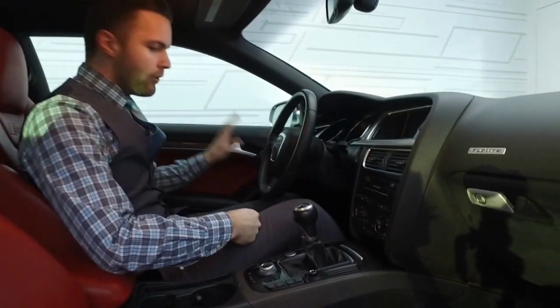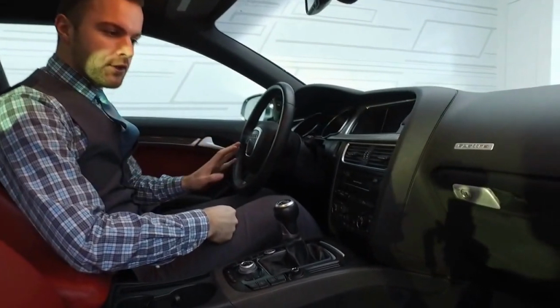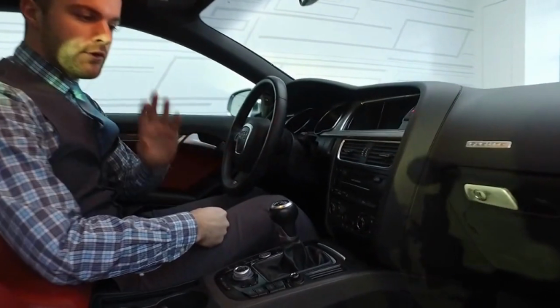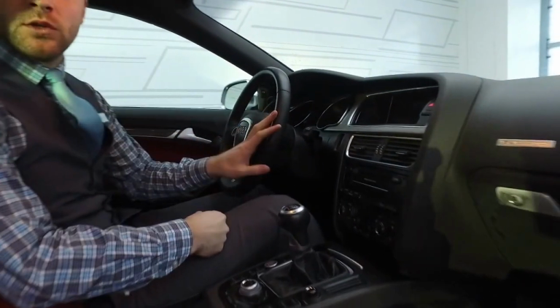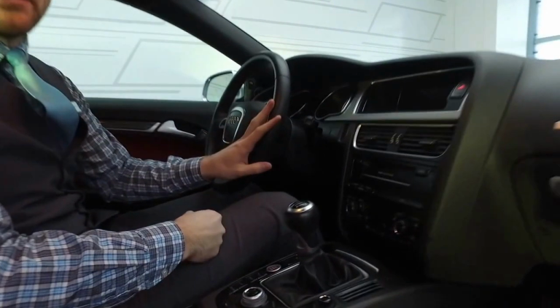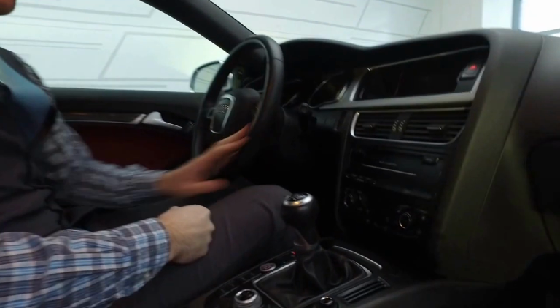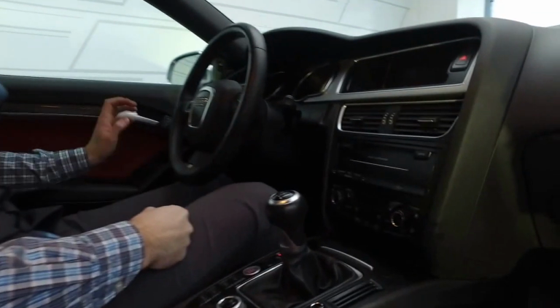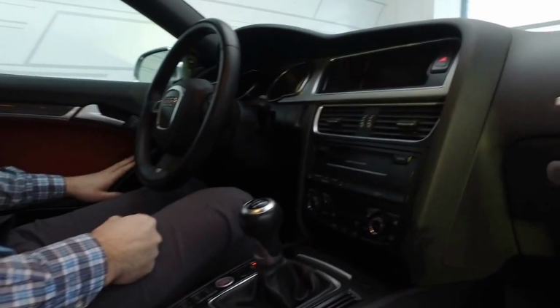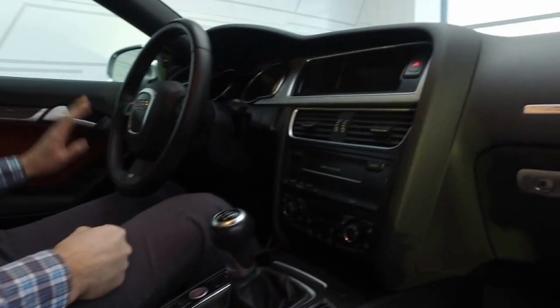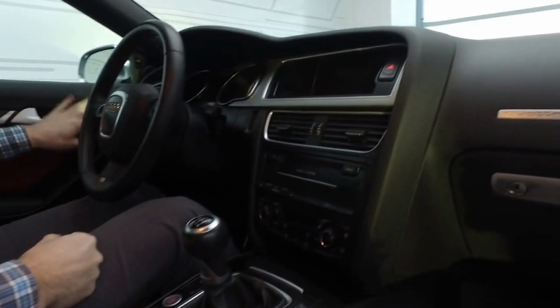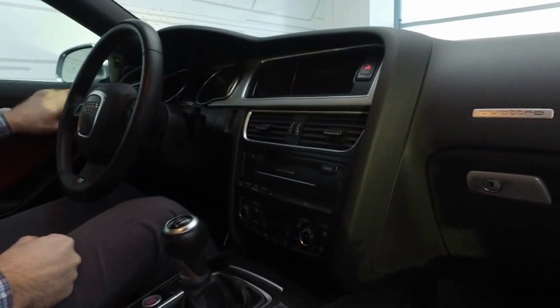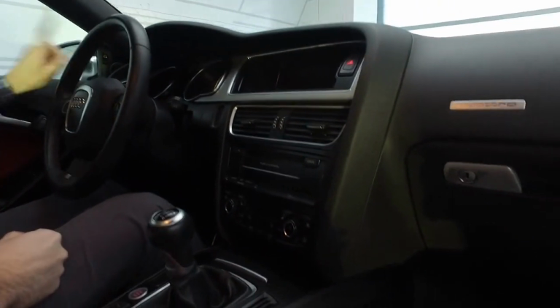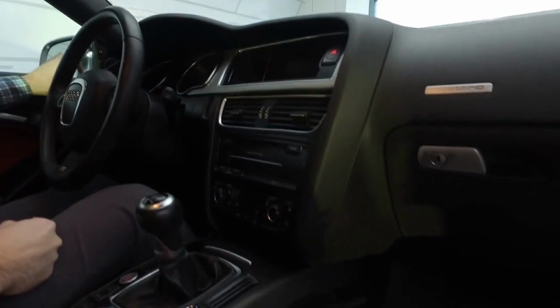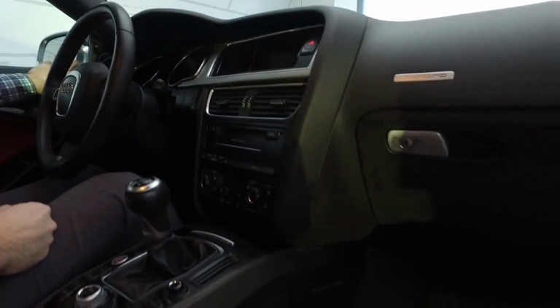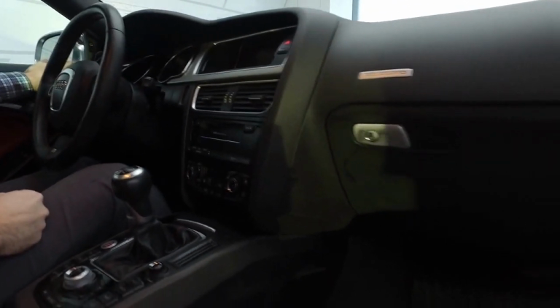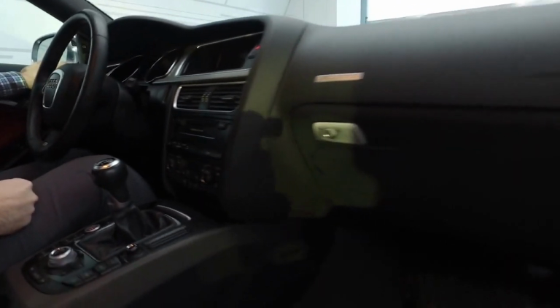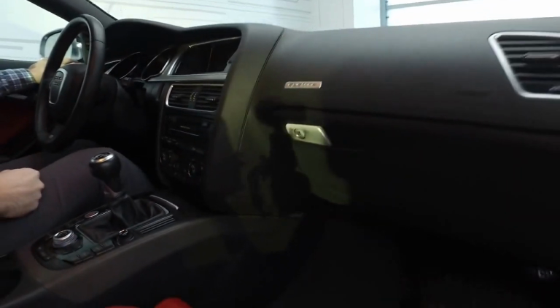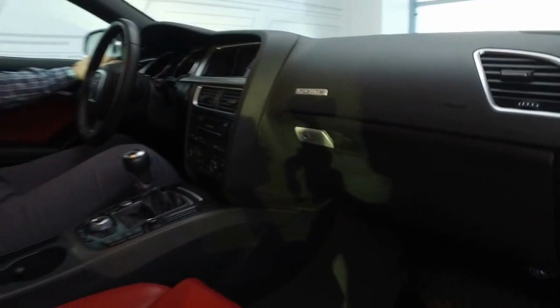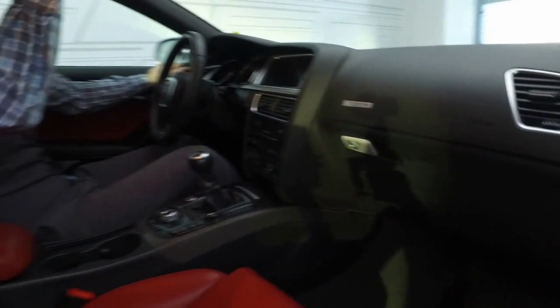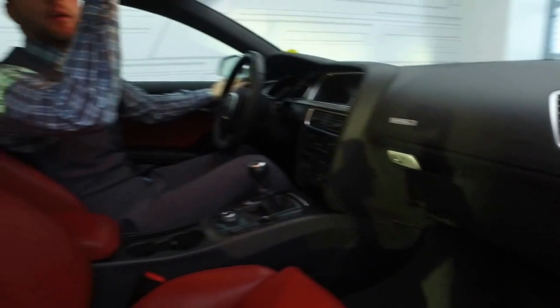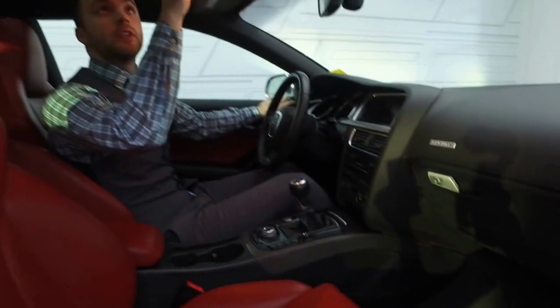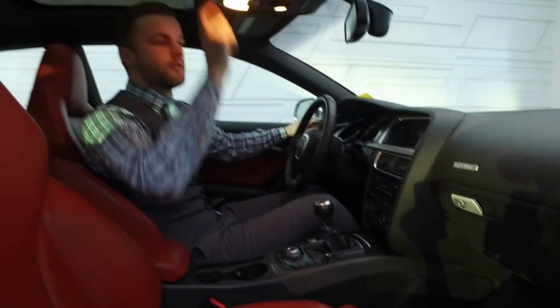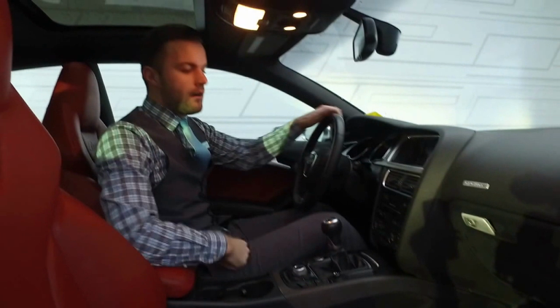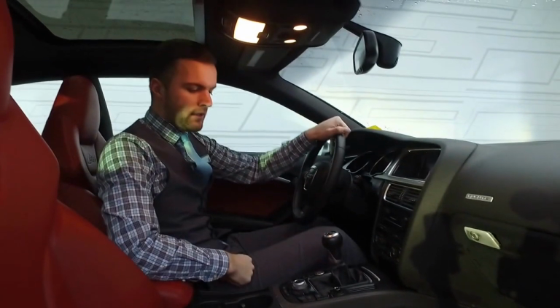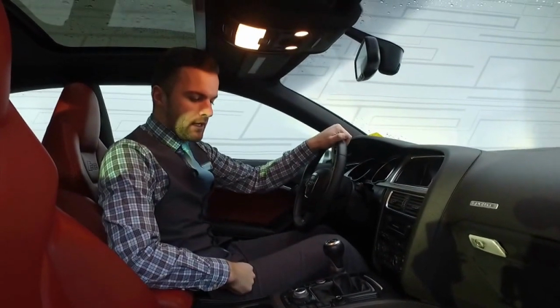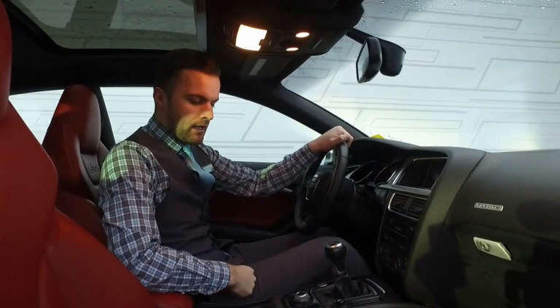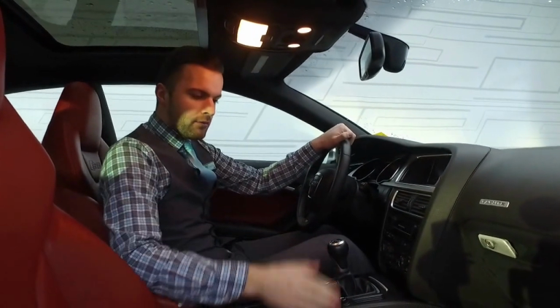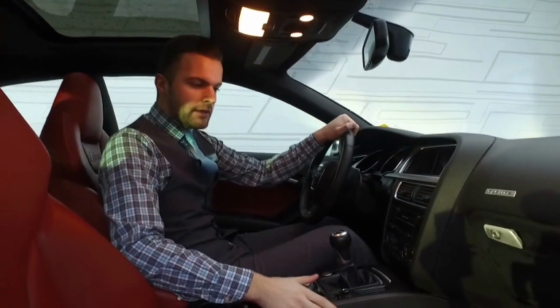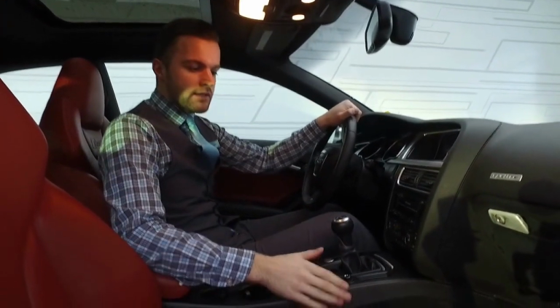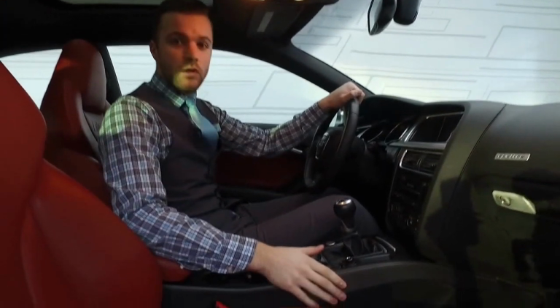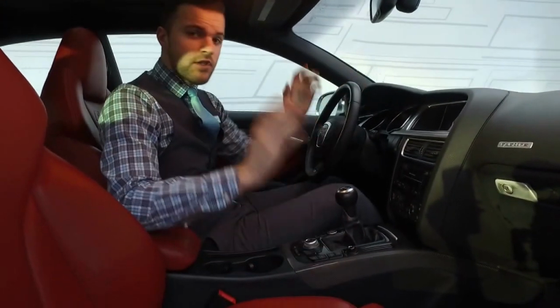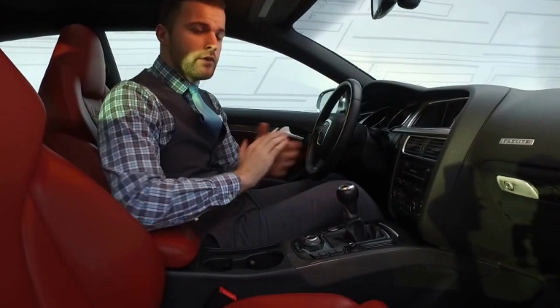All your creature comforts are here: dual zone climate control, power mirrors, windows, and locks. There's blind spot monitoring in the mirrors as well, and the nice glass roof on top with a tilt function. Carbon fiber inlays on the inside round out the very sporty feel of this vehicle.